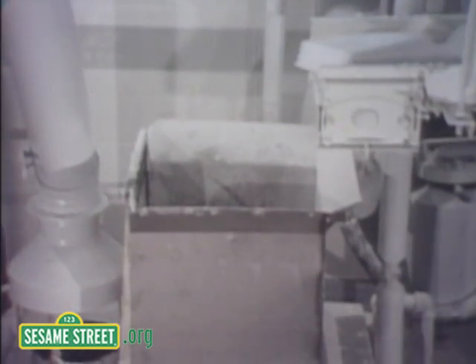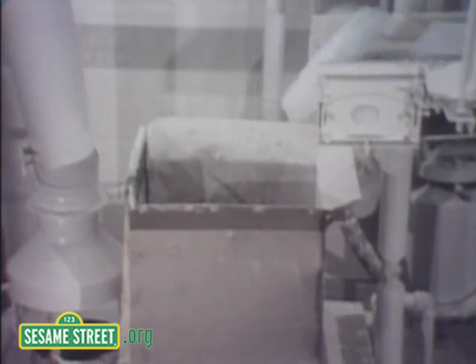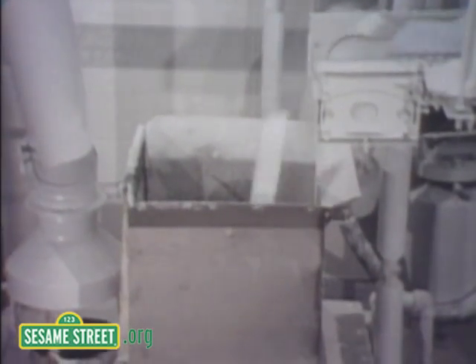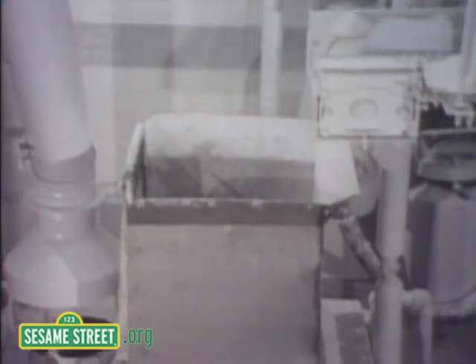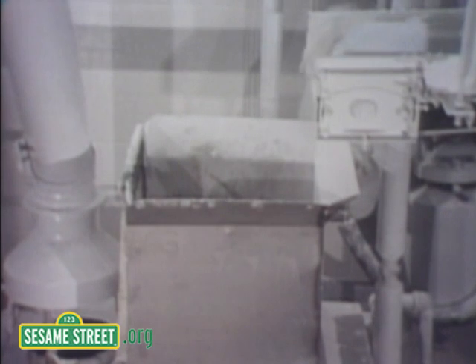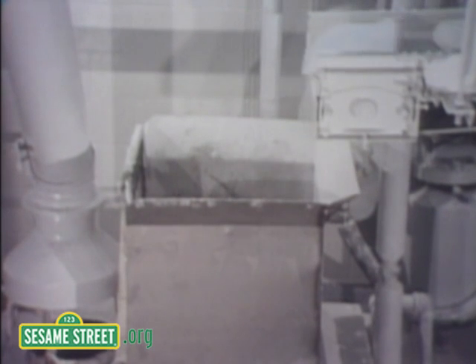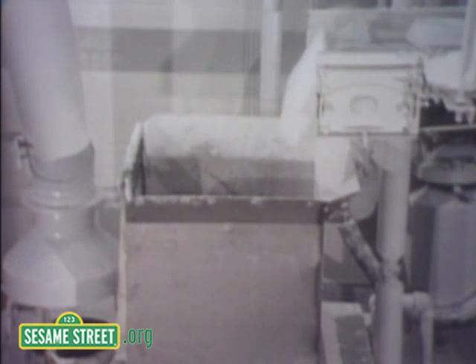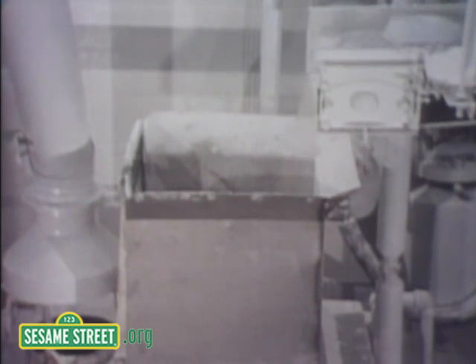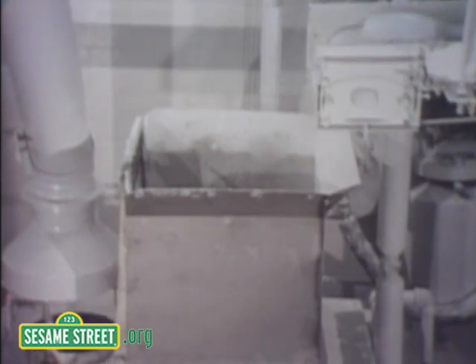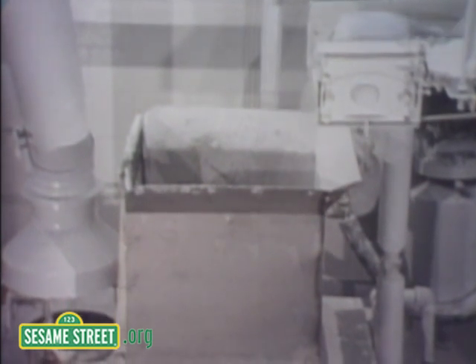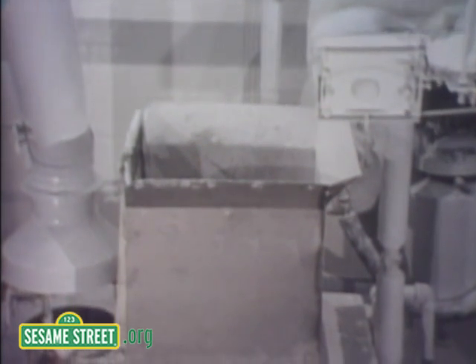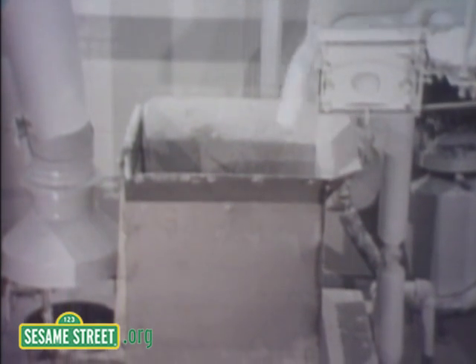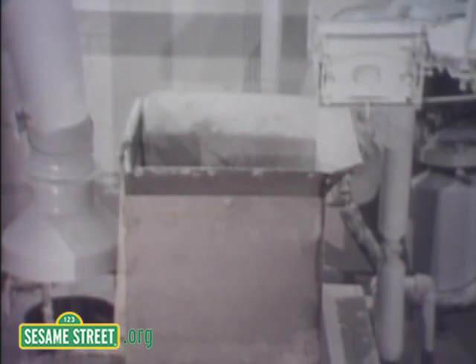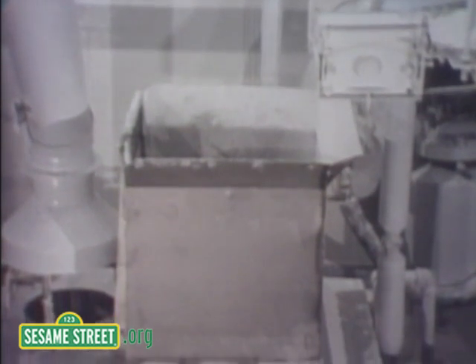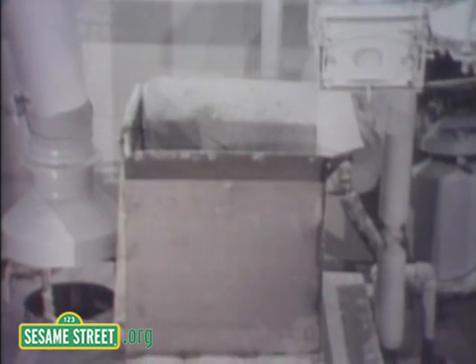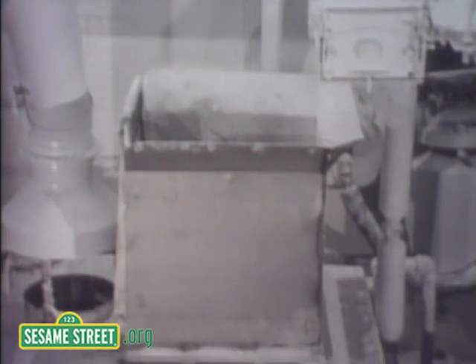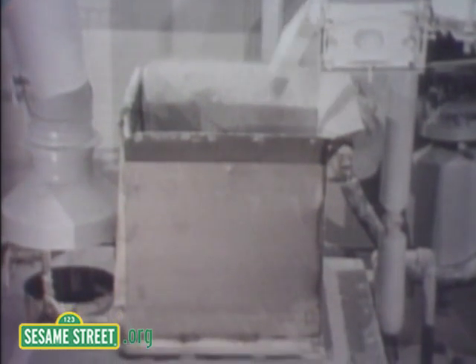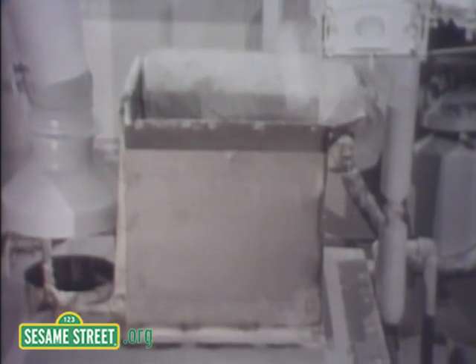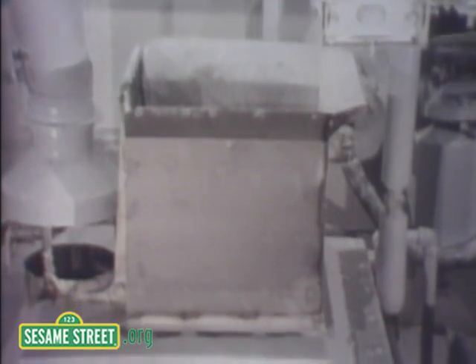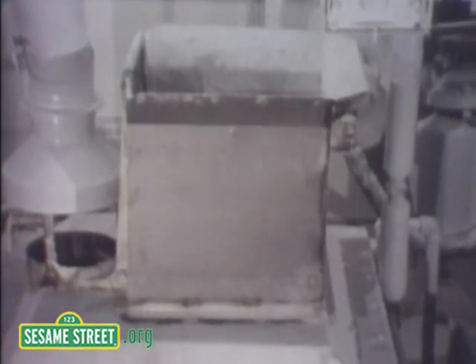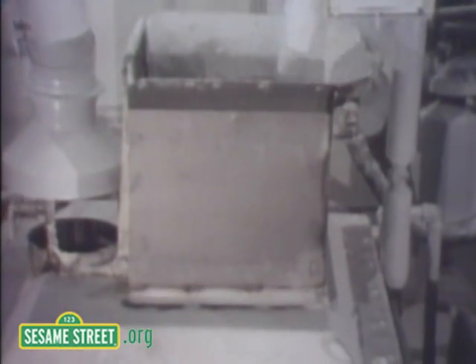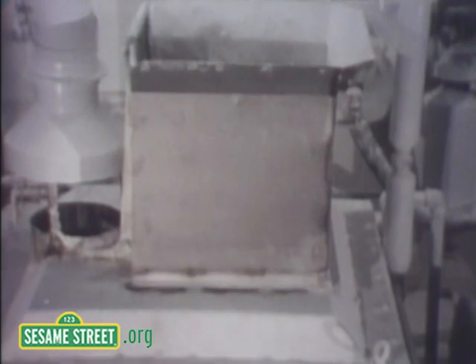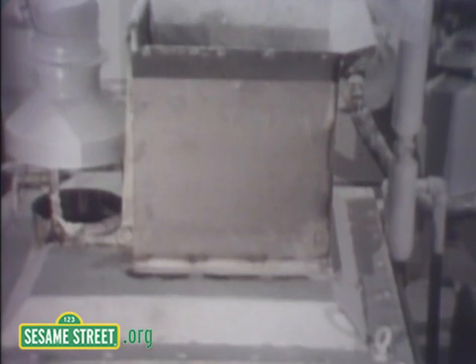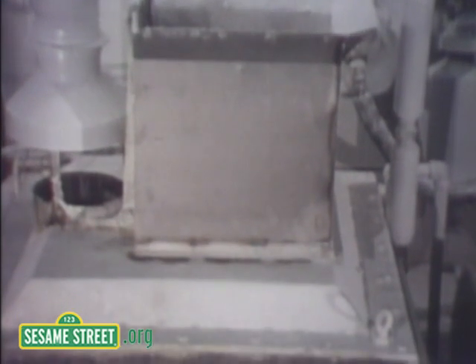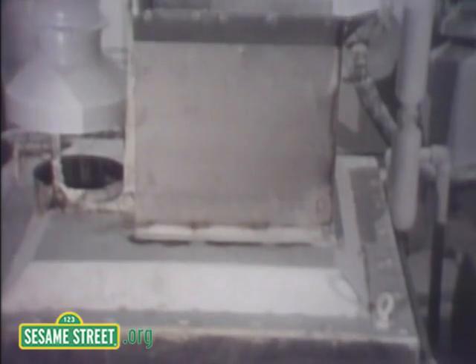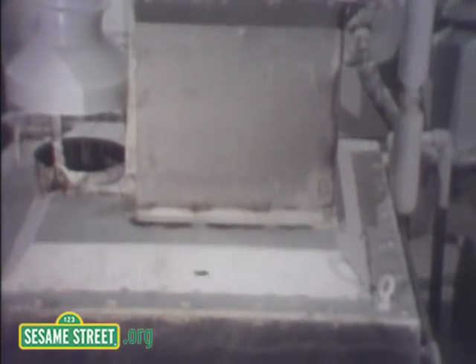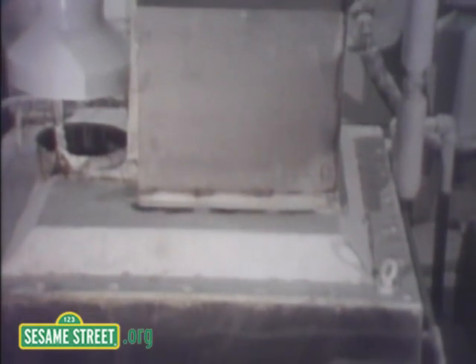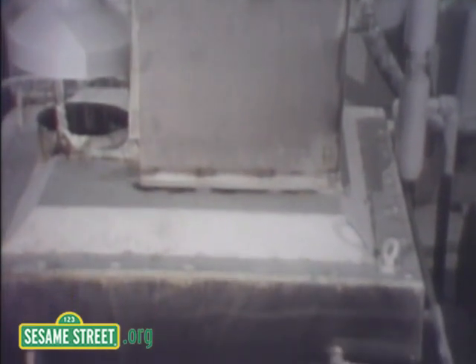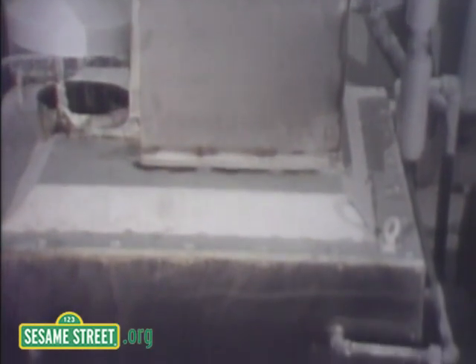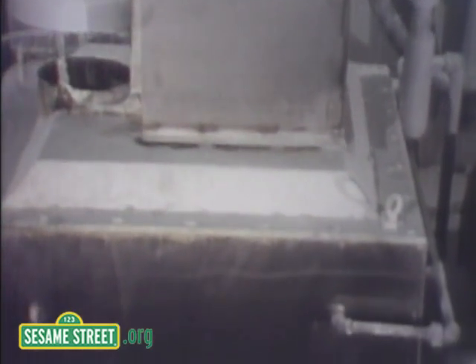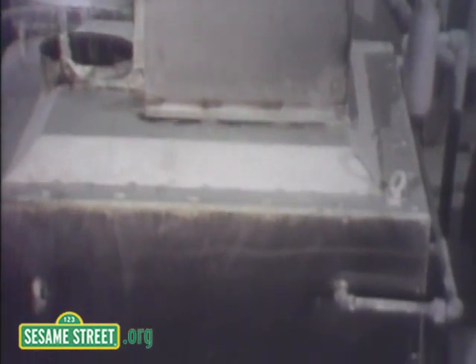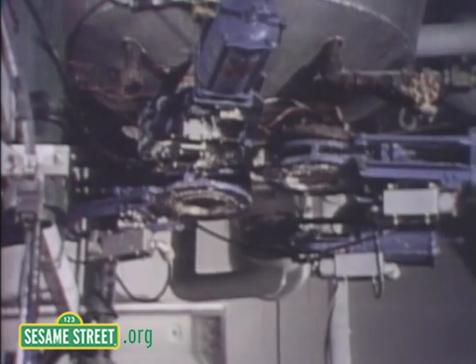Looks like wood. Putting raw gum in the oven. Yeah, it's in the oven — the electric oven.